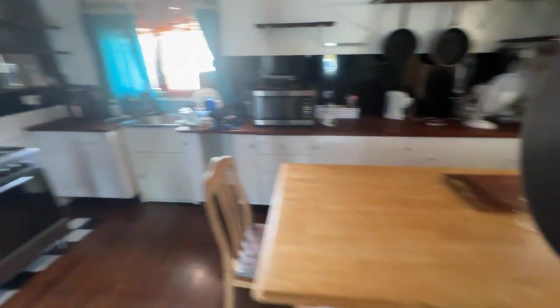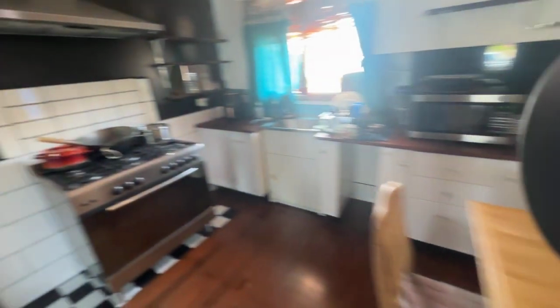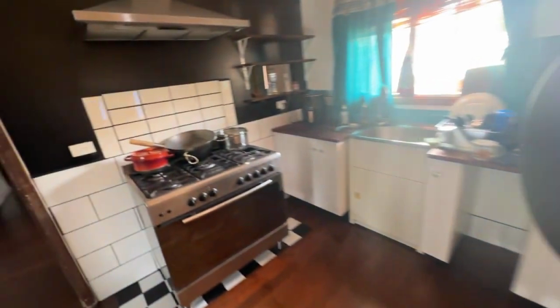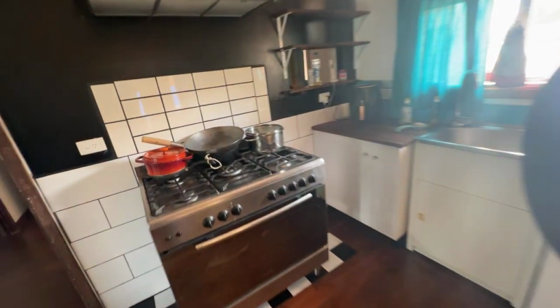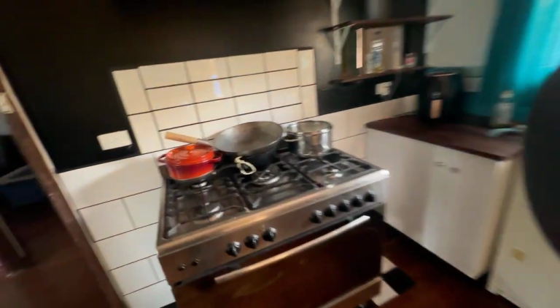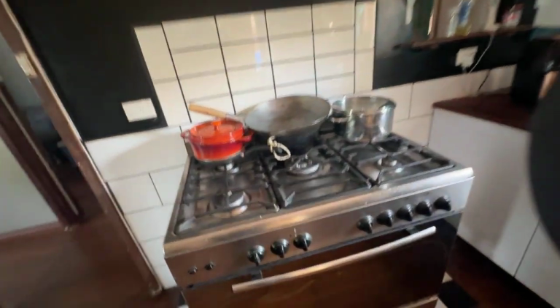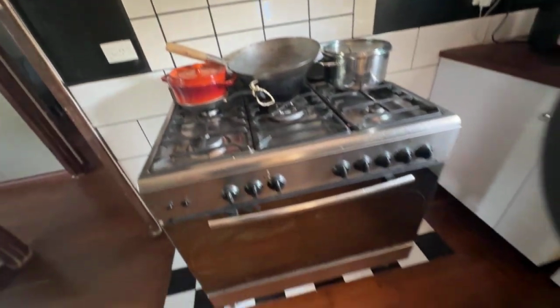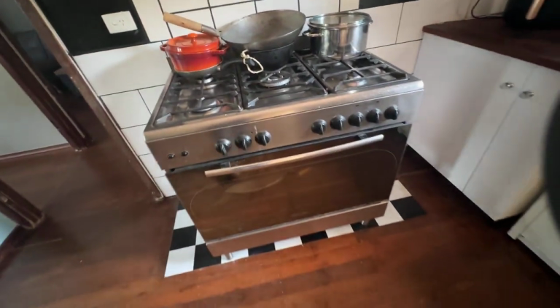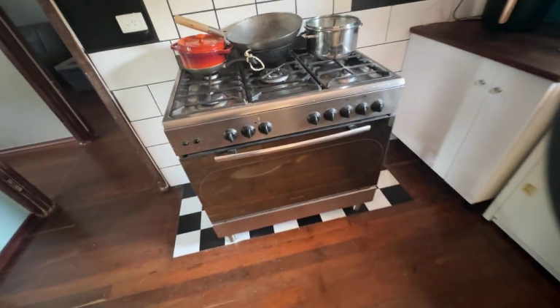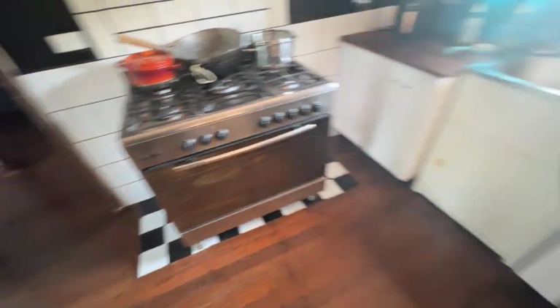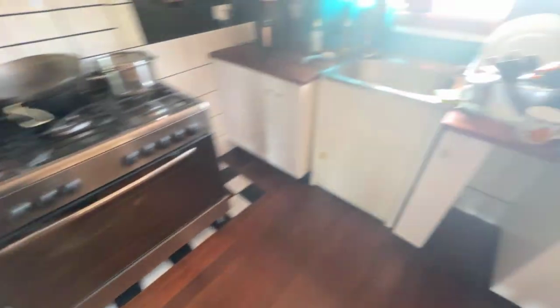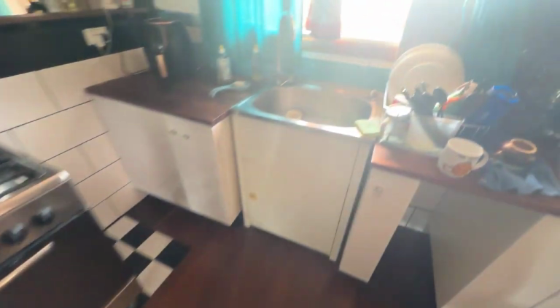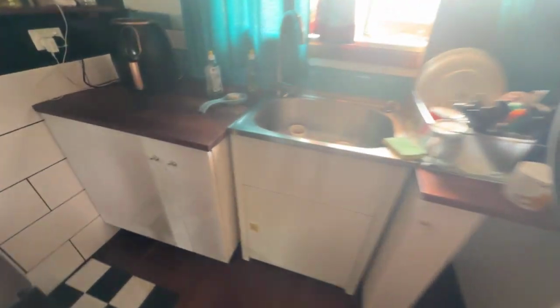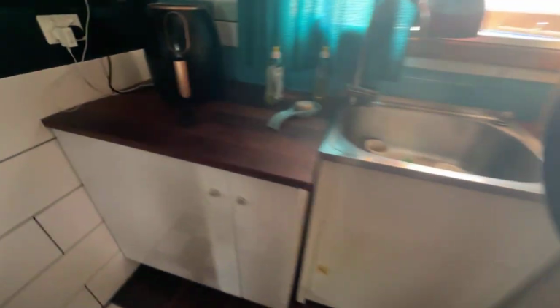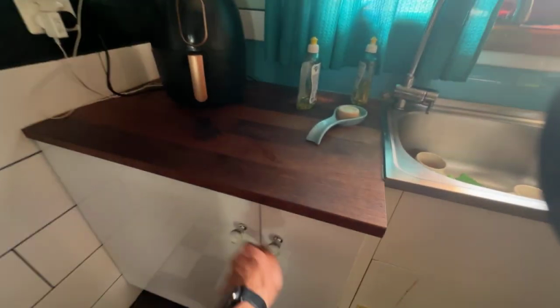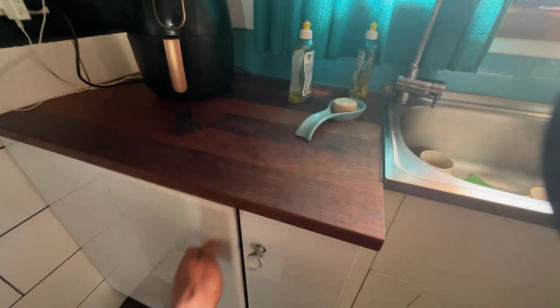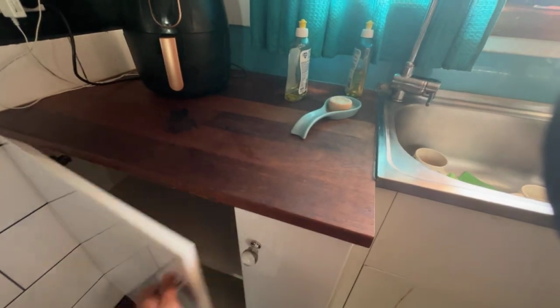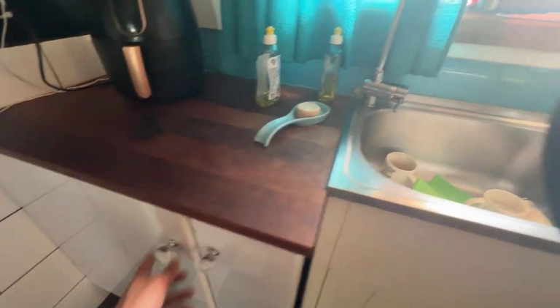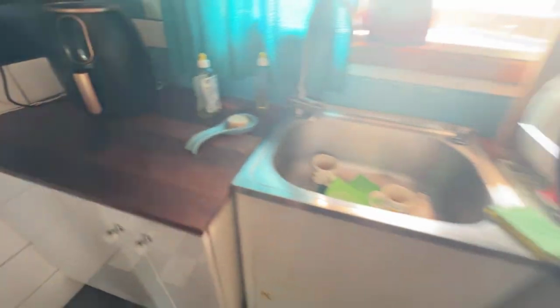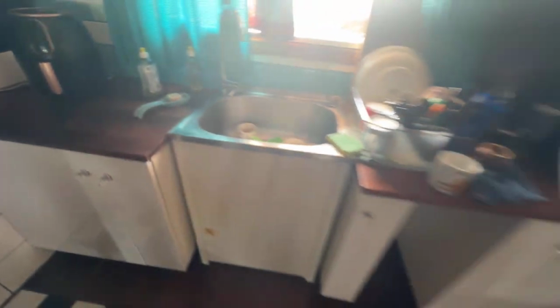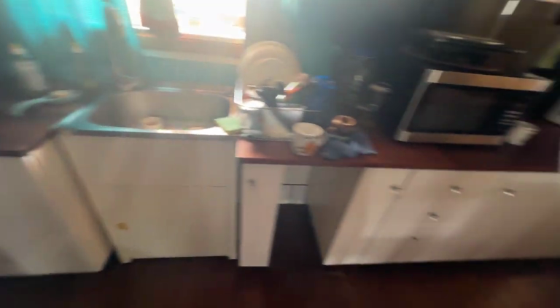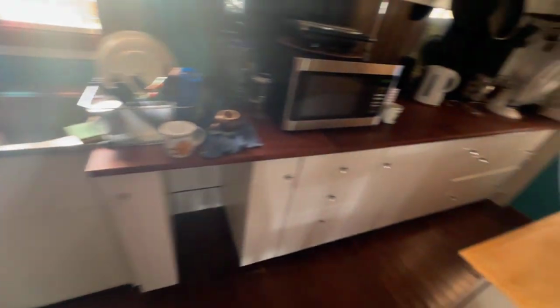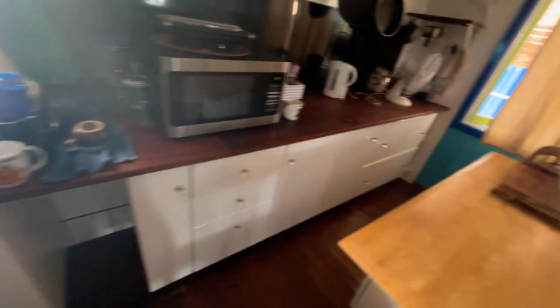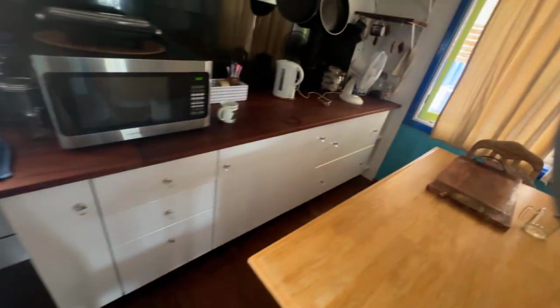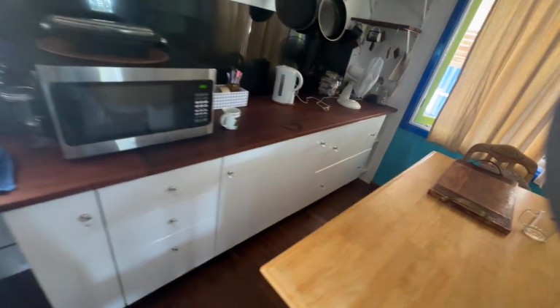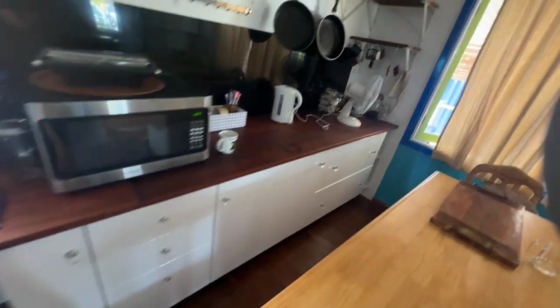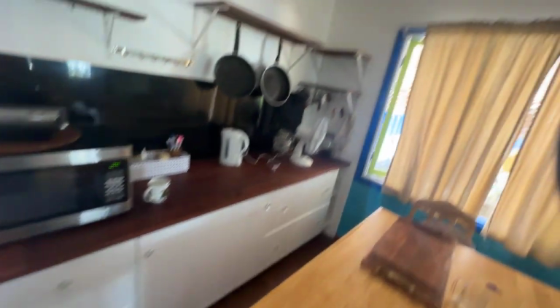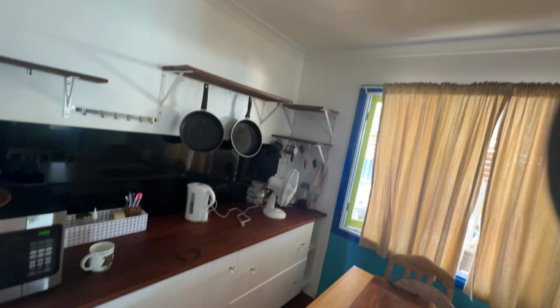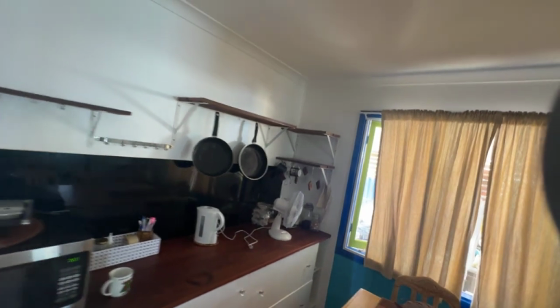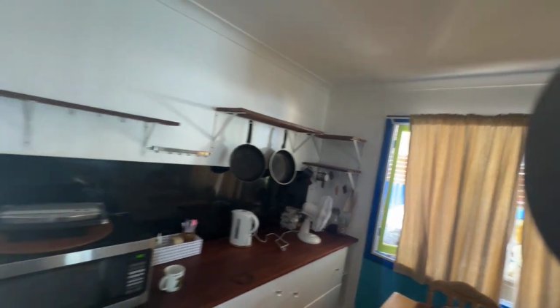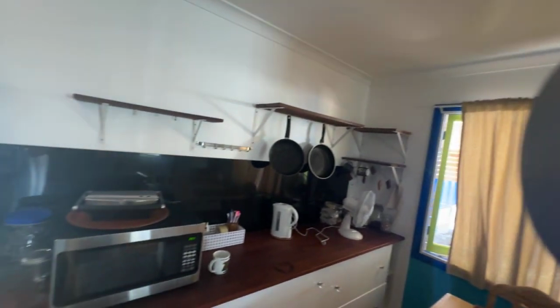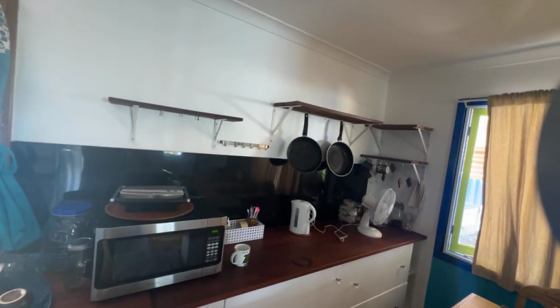Country style kitchen with a gas cooktop, updated kitchen benches, and a whole timber look going on.